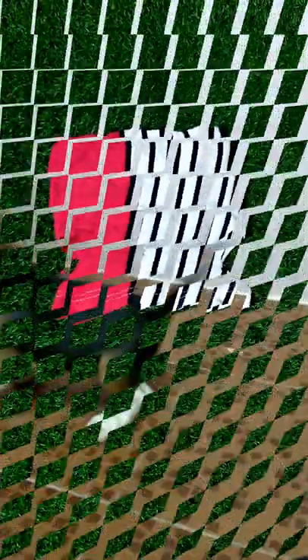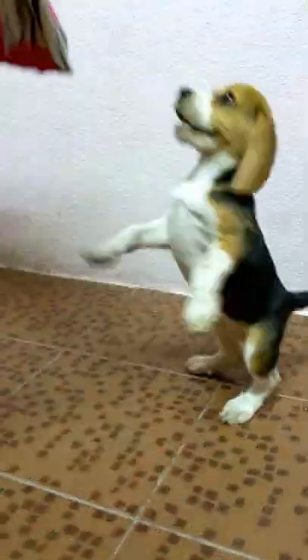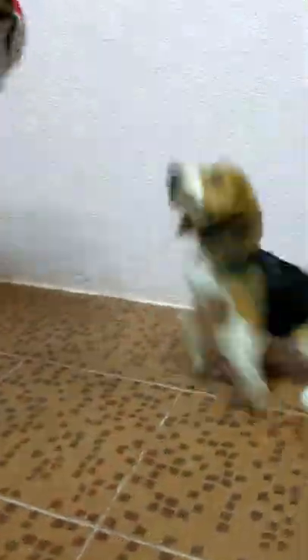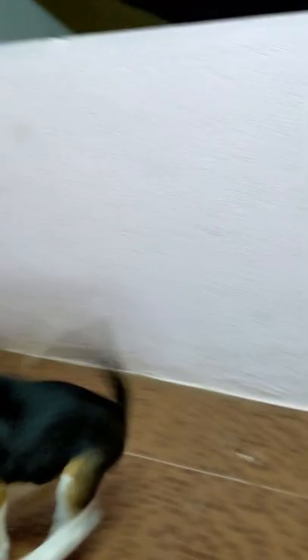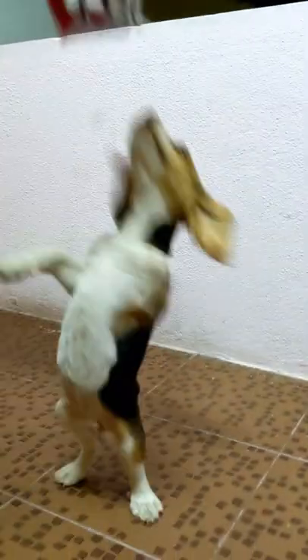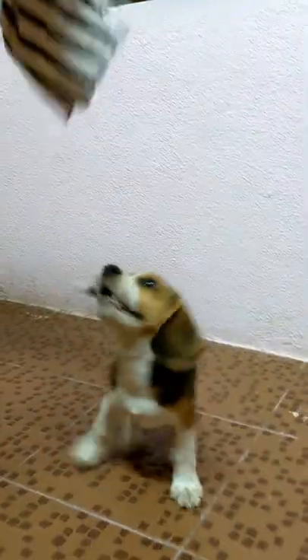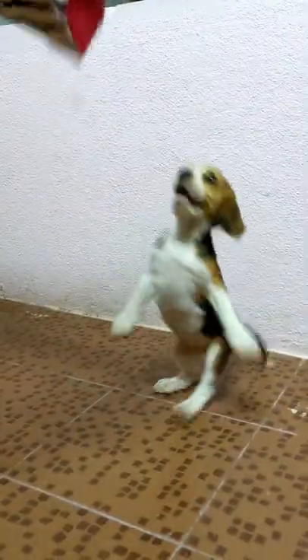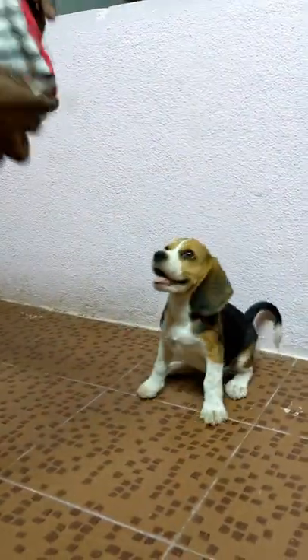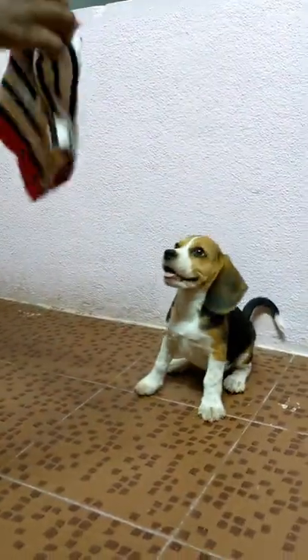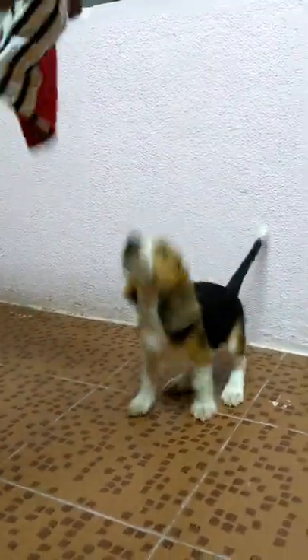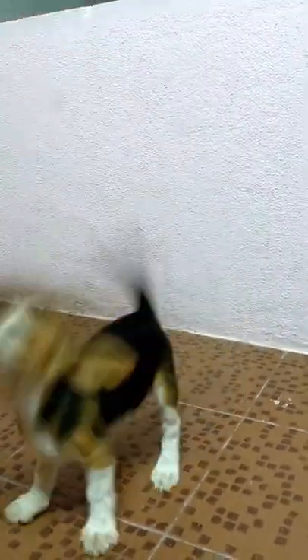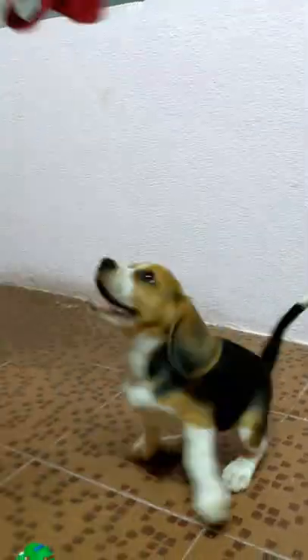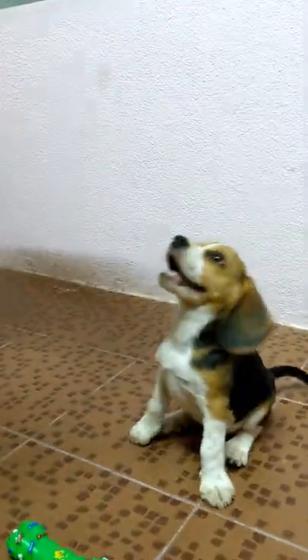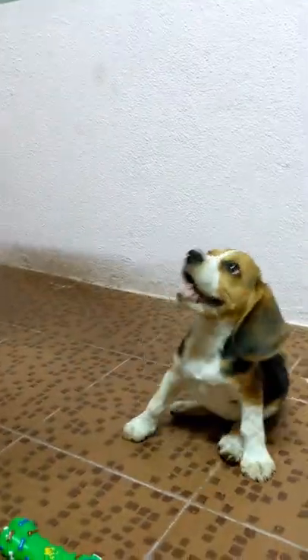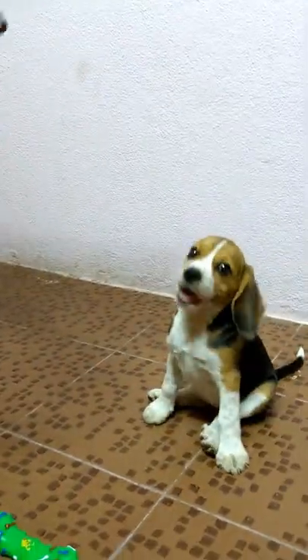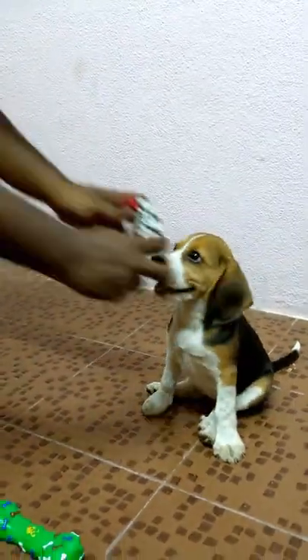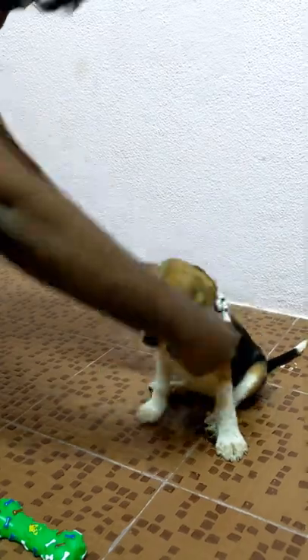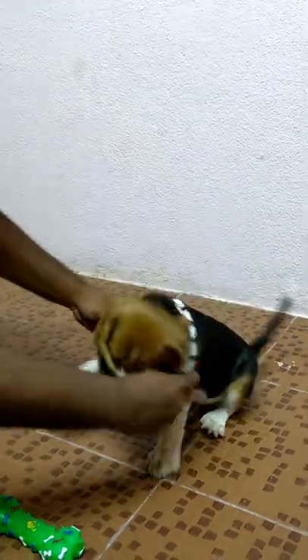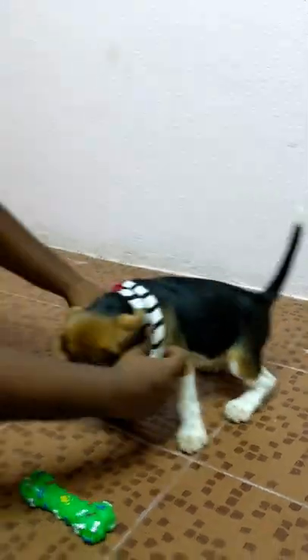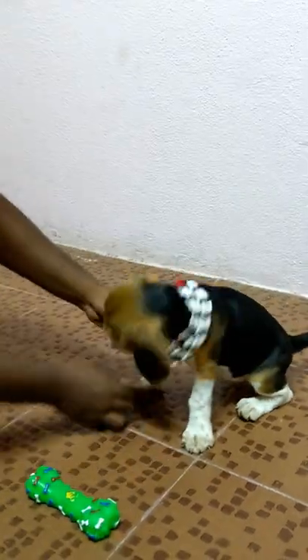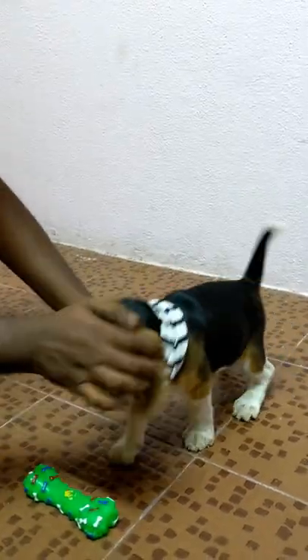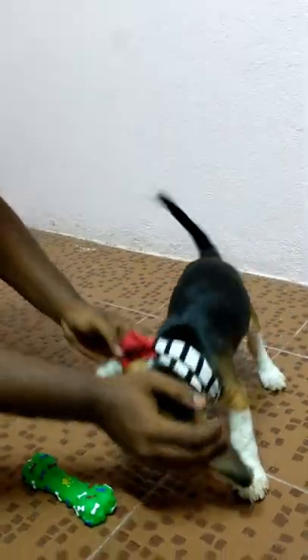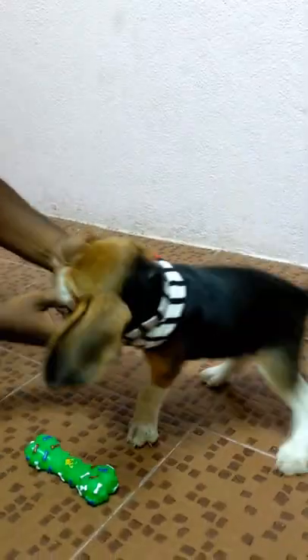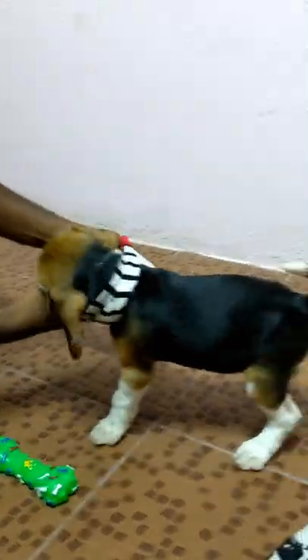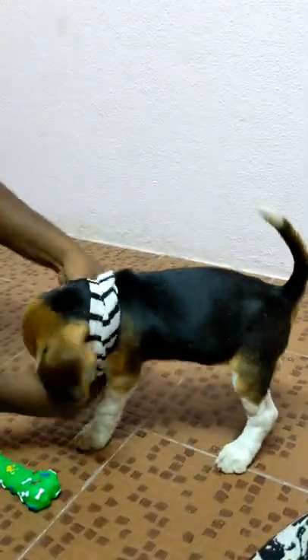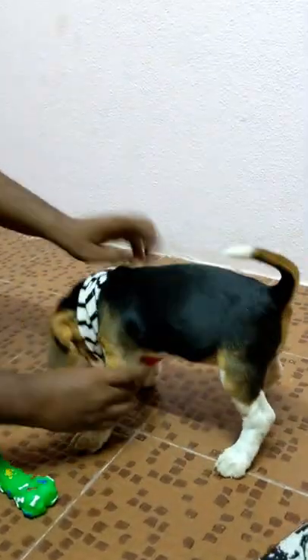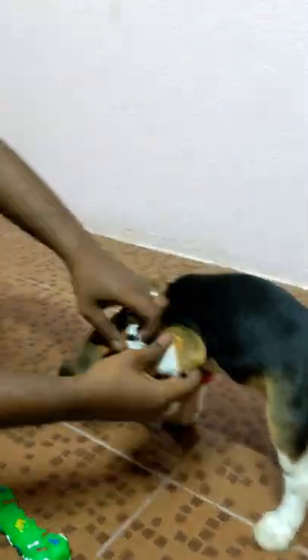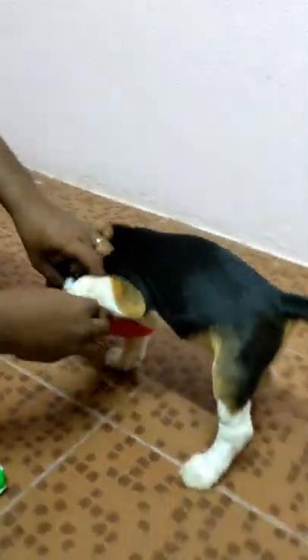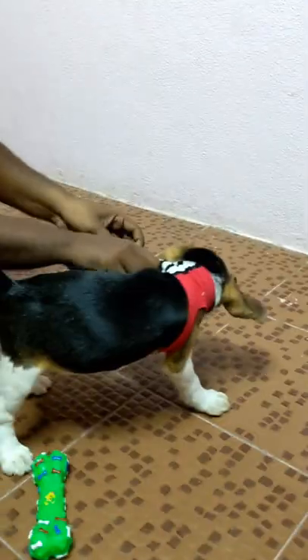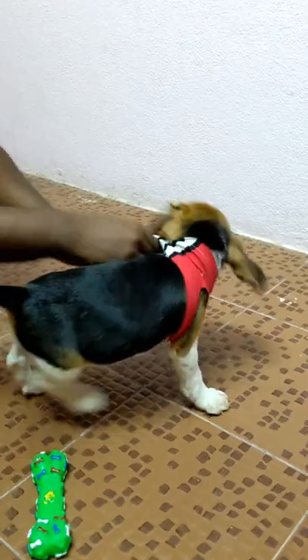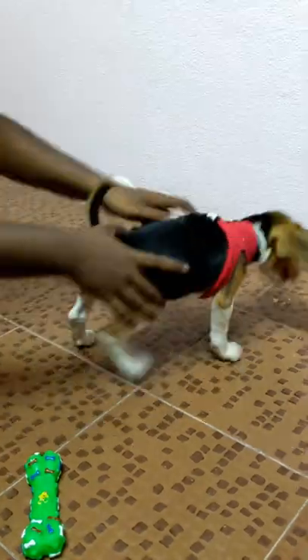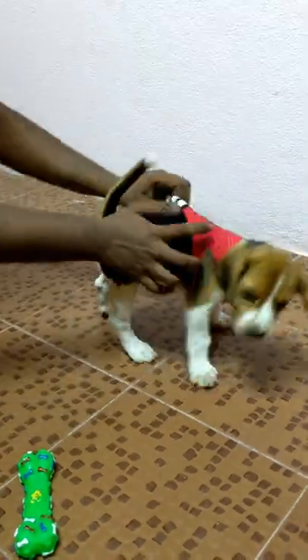The puppy is very excited. Now, we will cut the bicep to the neck. Then, we will cut the circle.